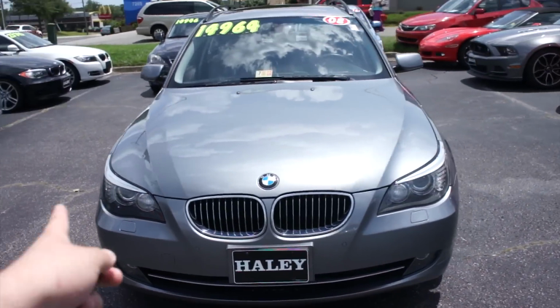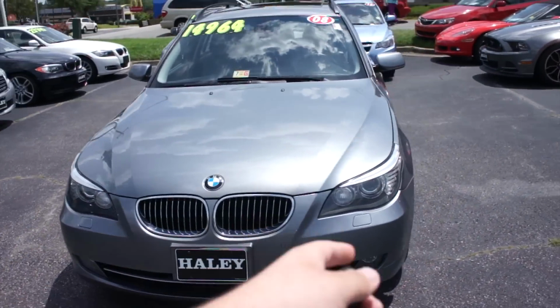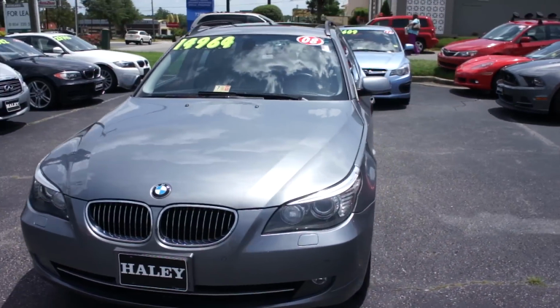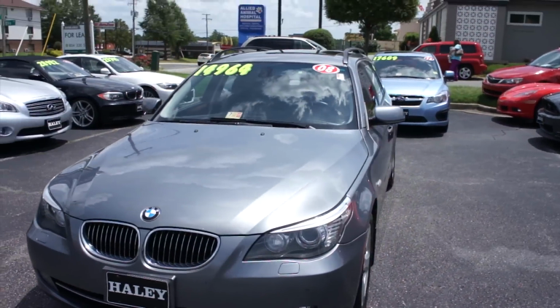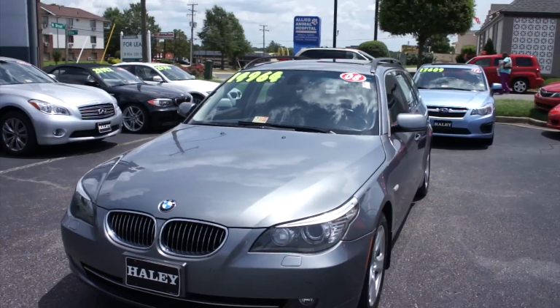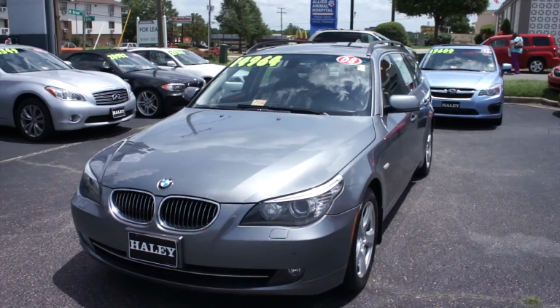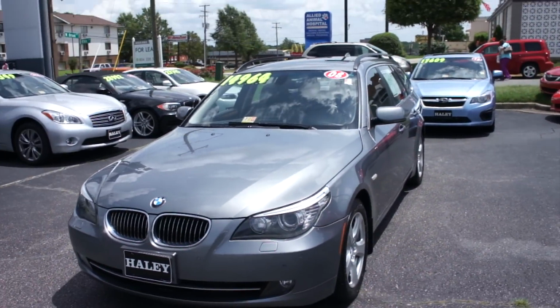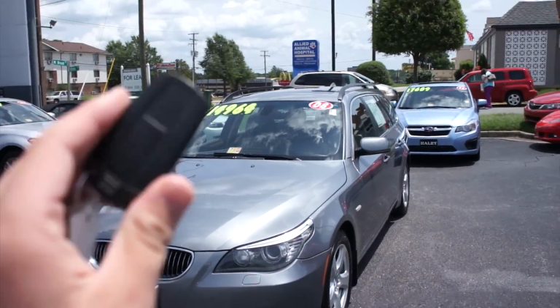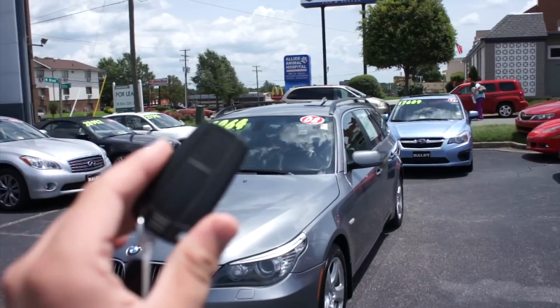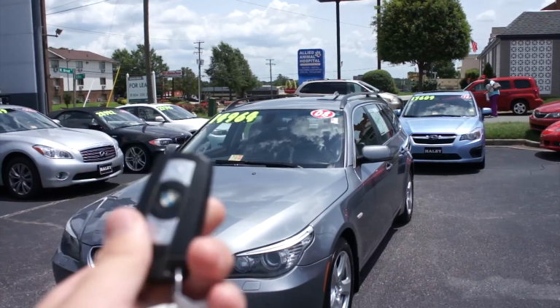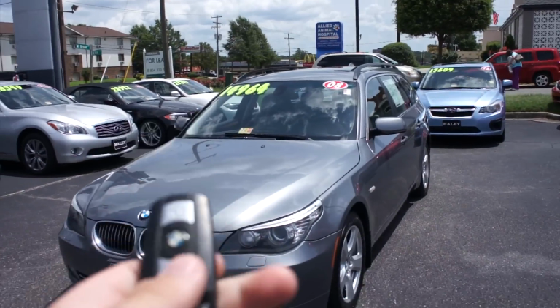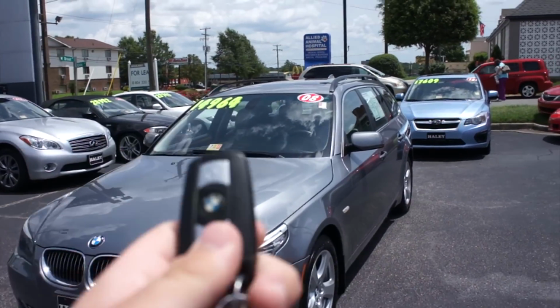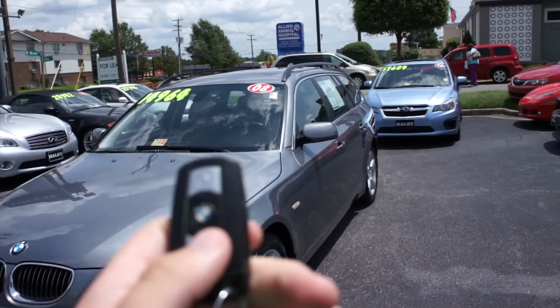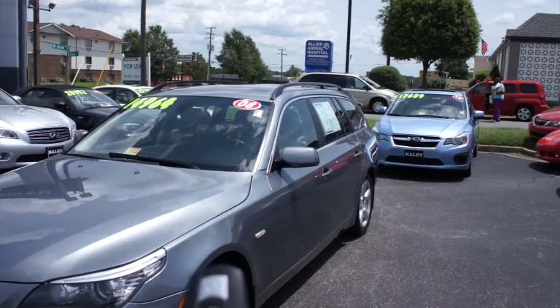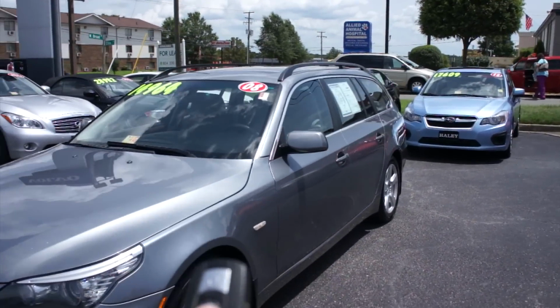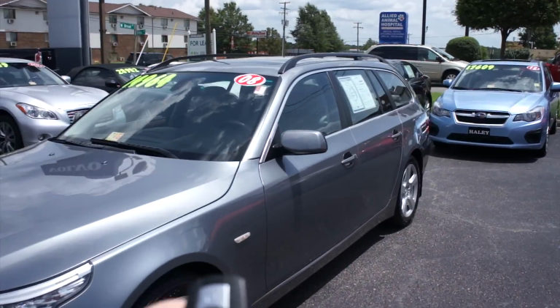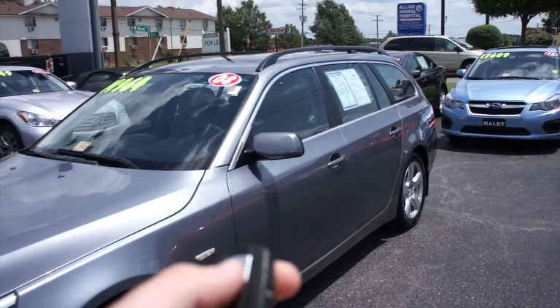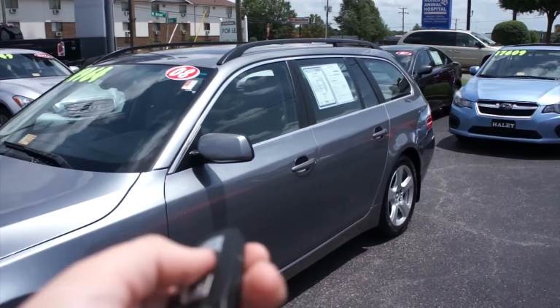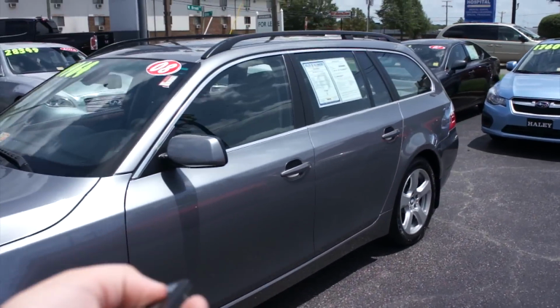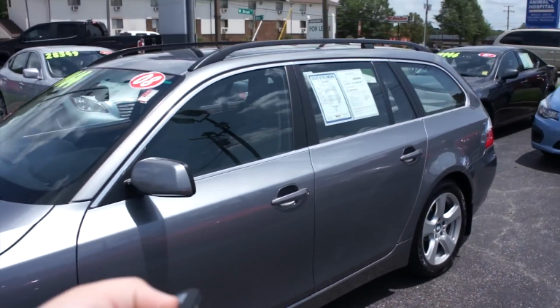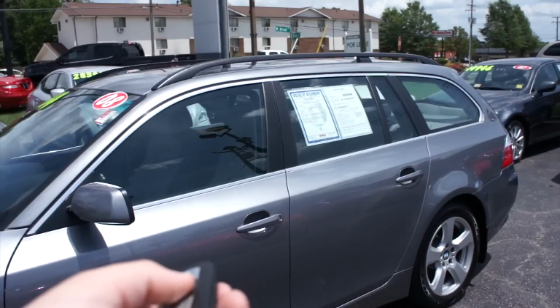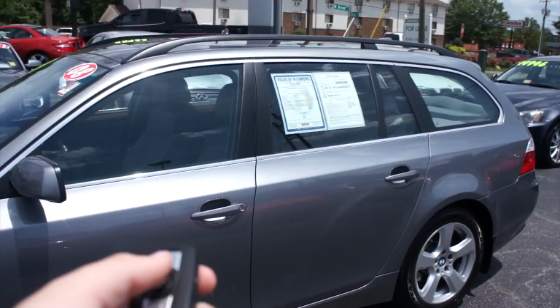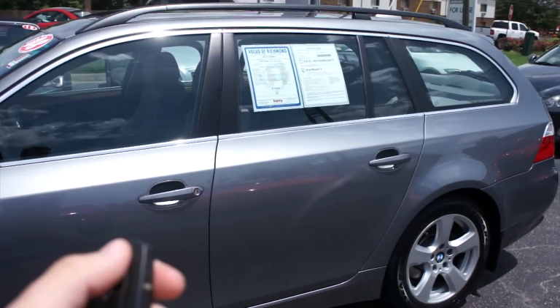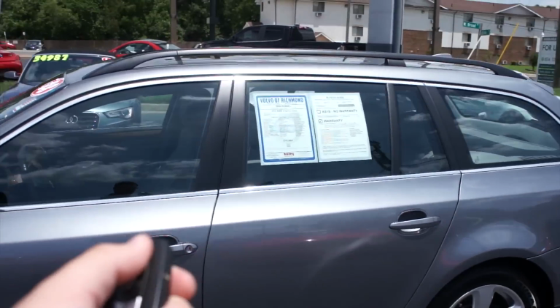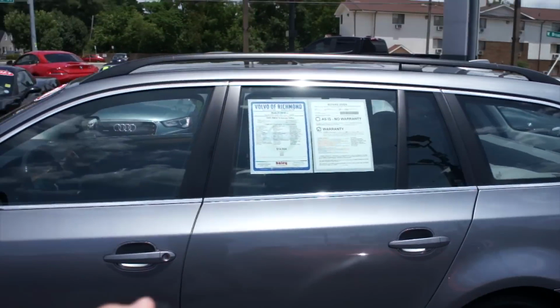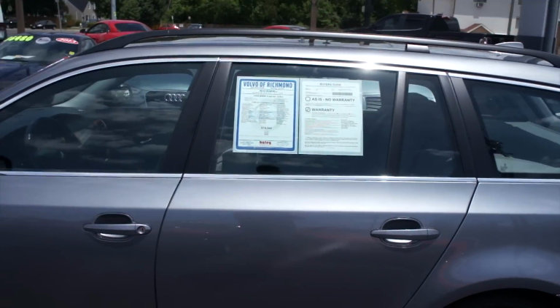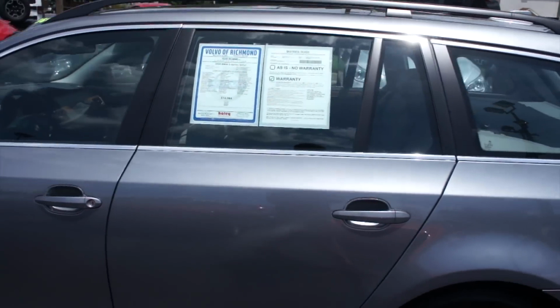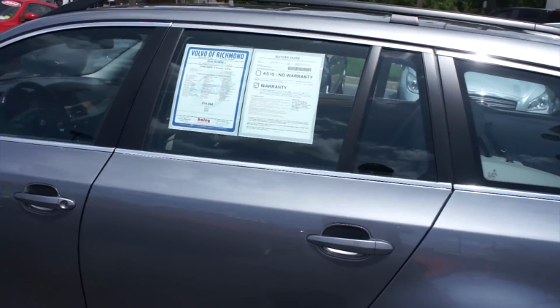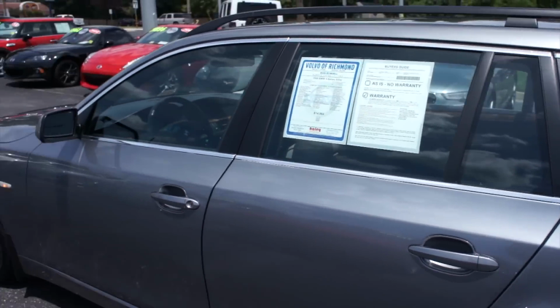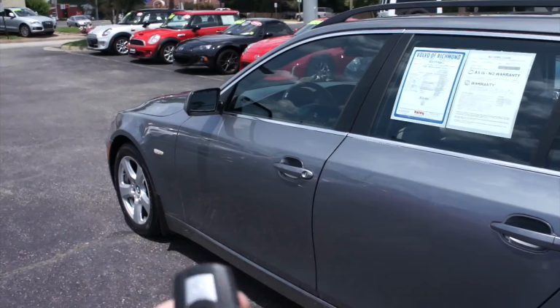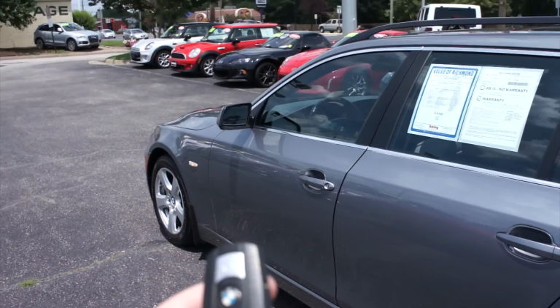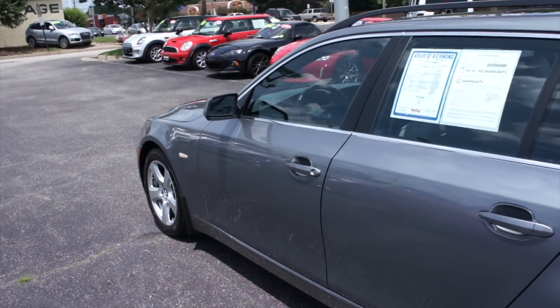It does have front as well as rear parking sensors. We'll get in — this one does come with your typical BMW key fob with lock, unlock, and your trunk release.